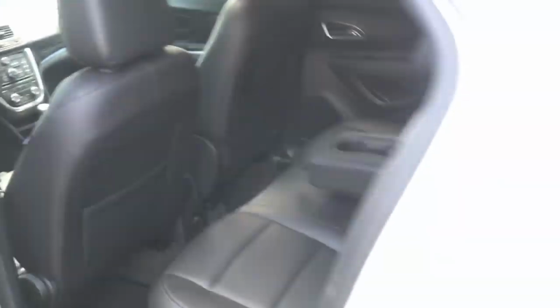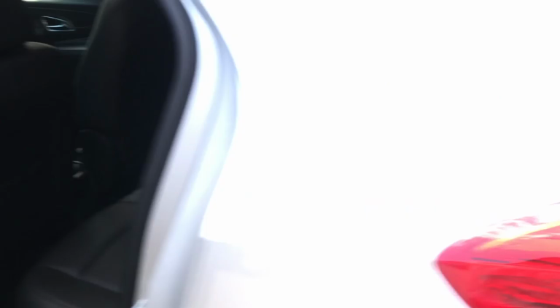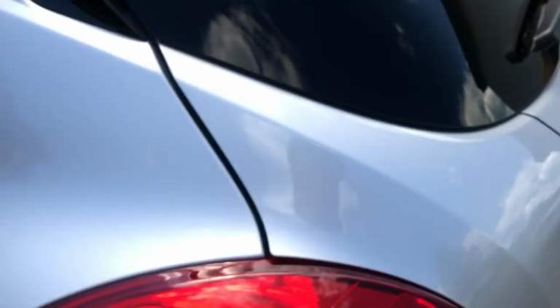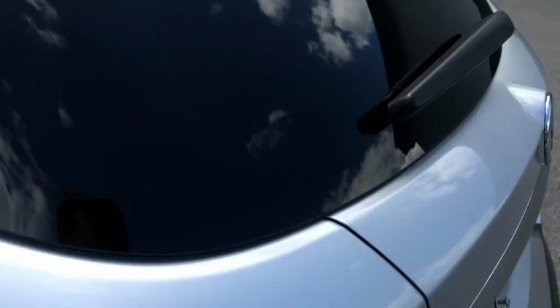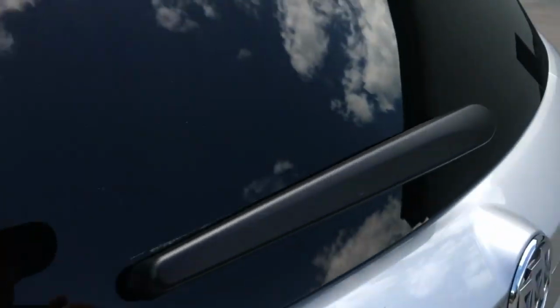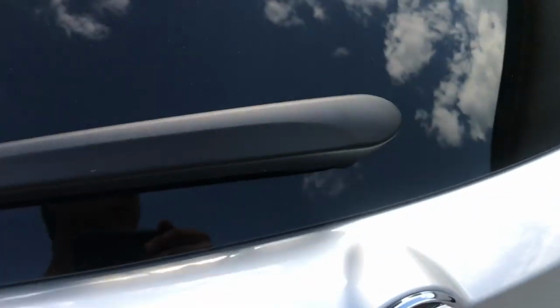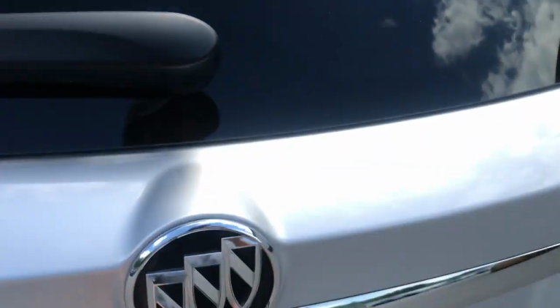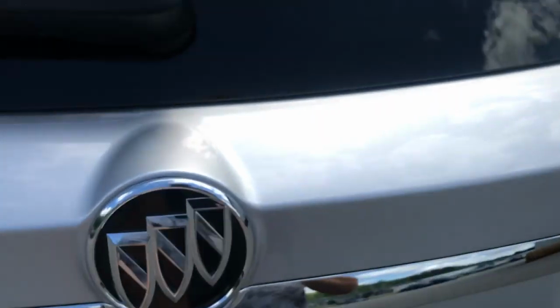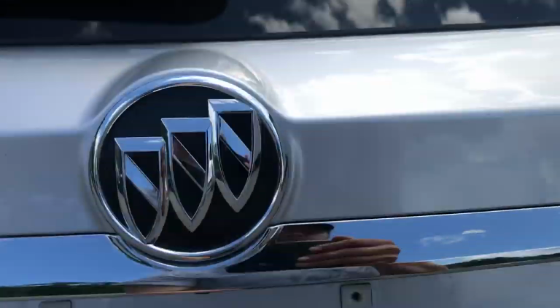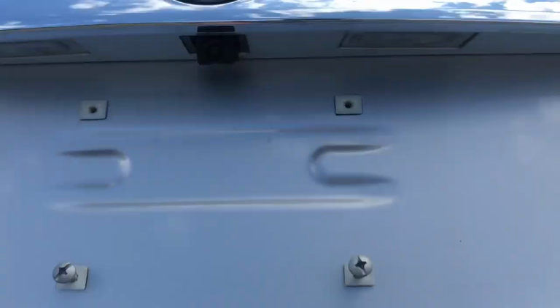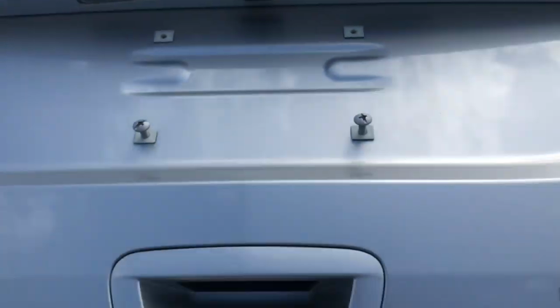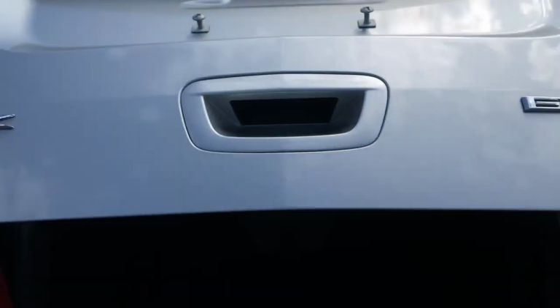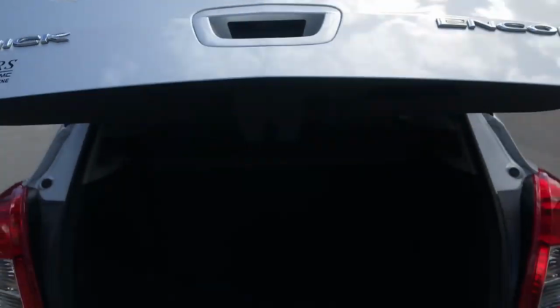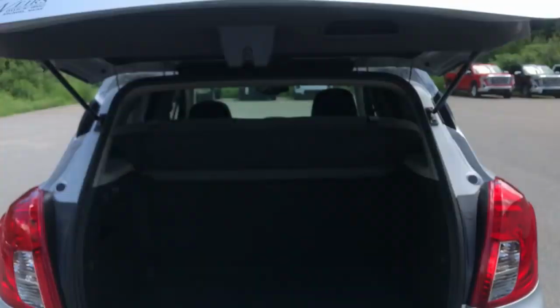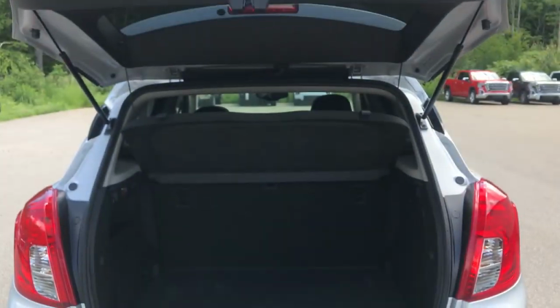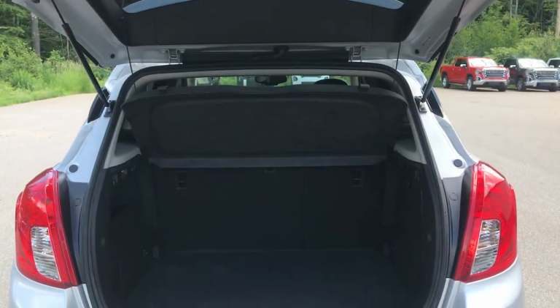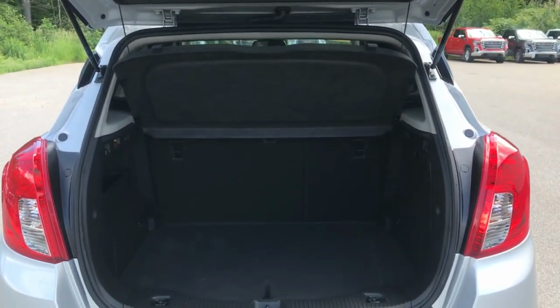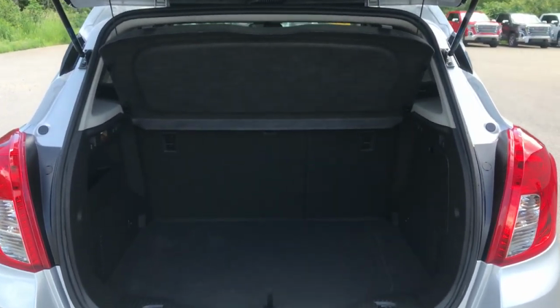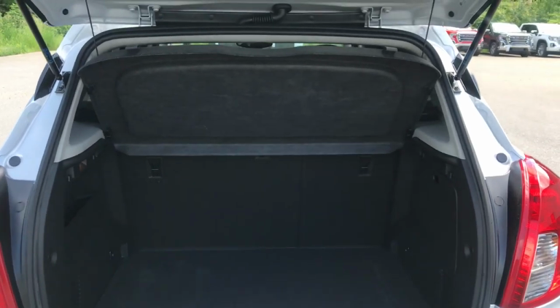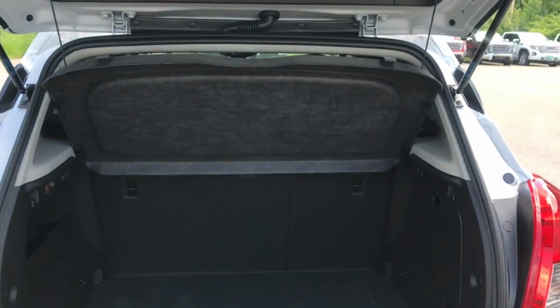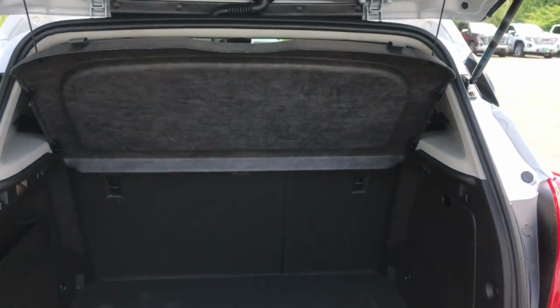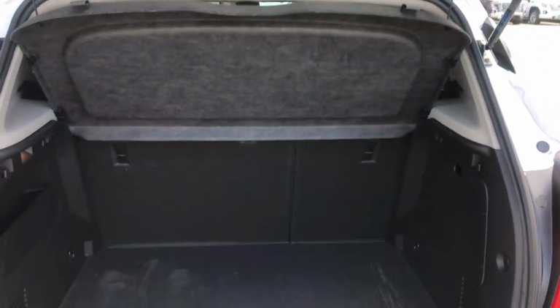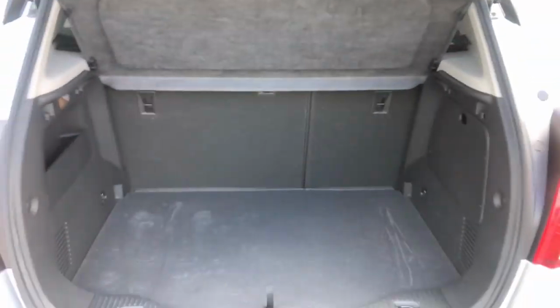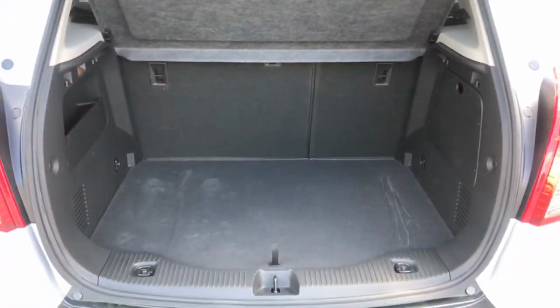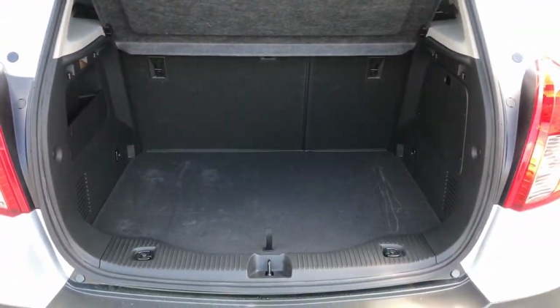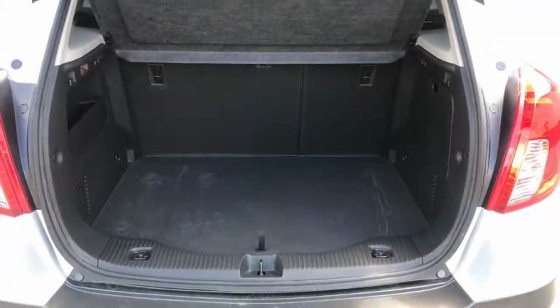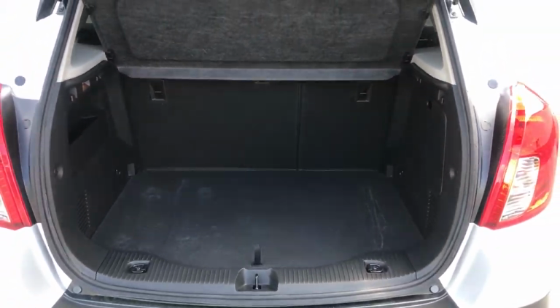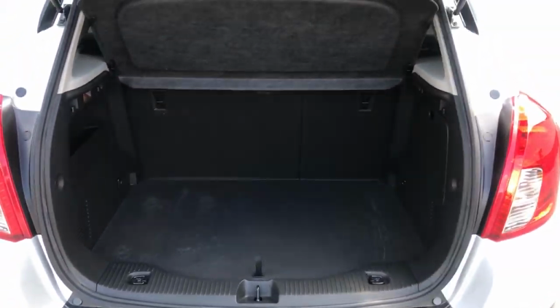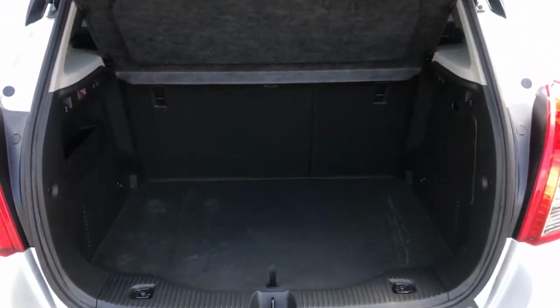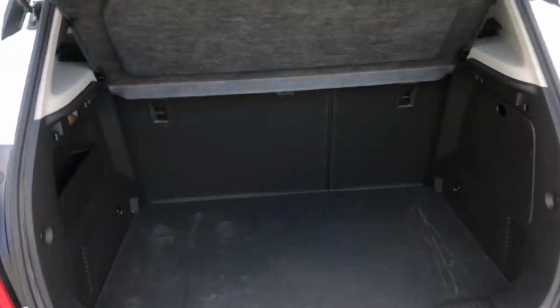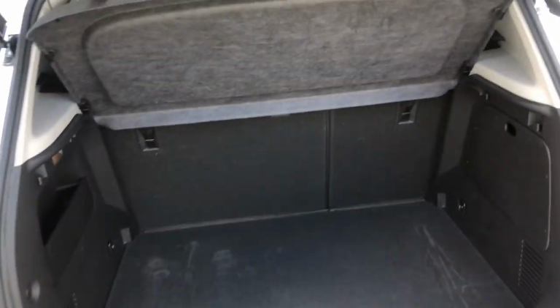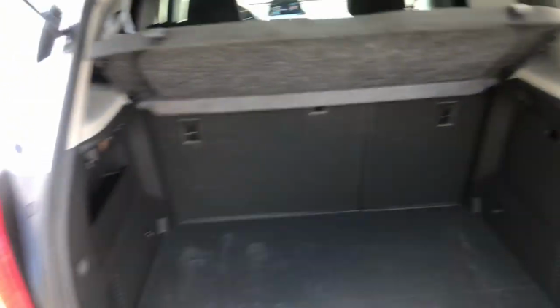Take a look at the back seat here. This is a subcompact SUV, however you do have tons of legroom back here for your passengers, as well as some cup holders there.